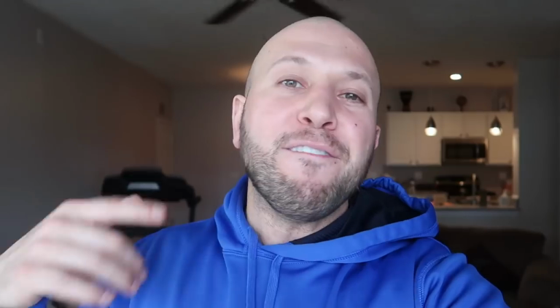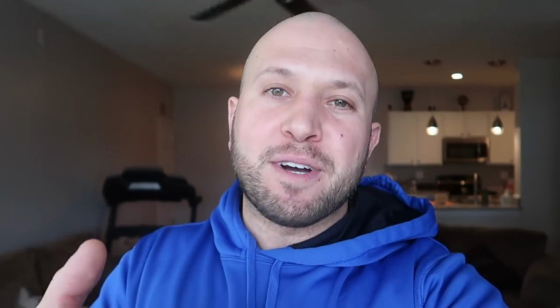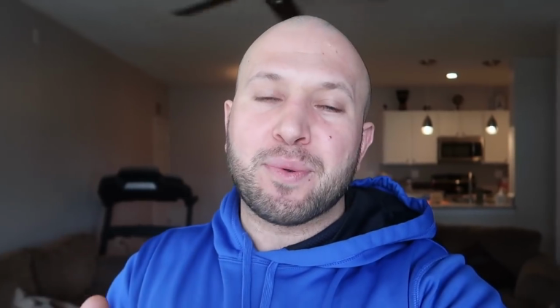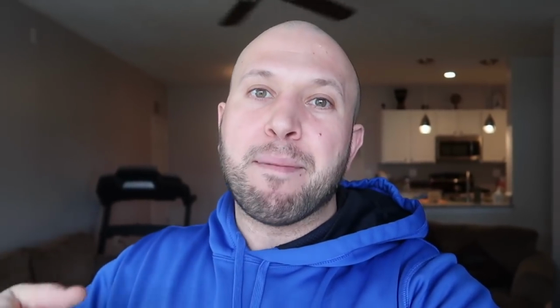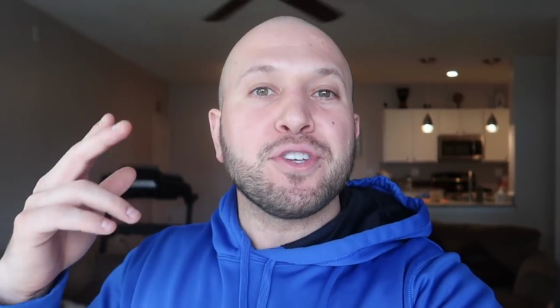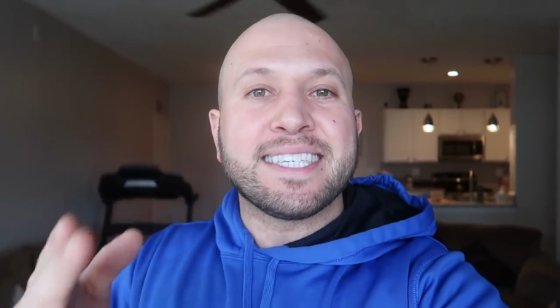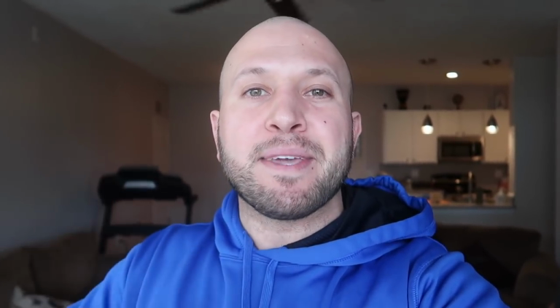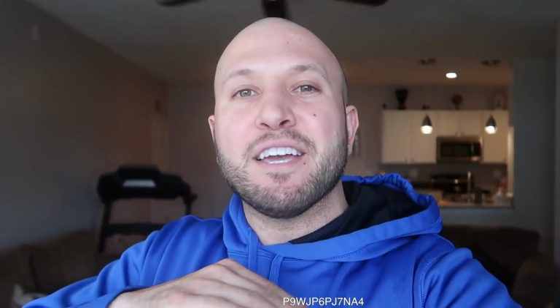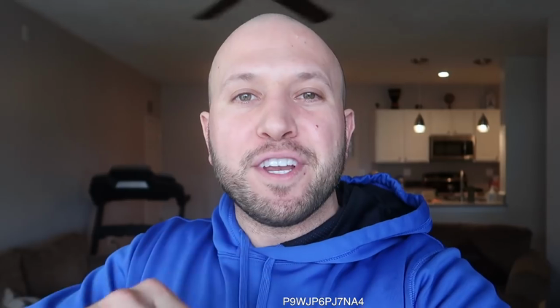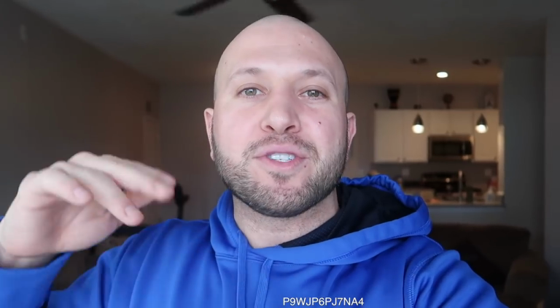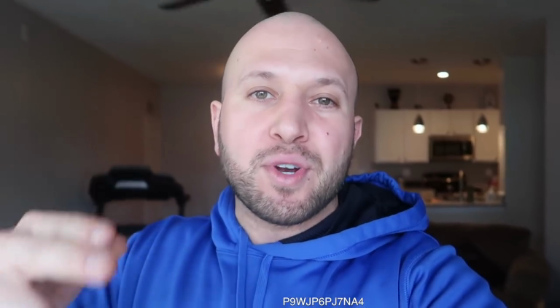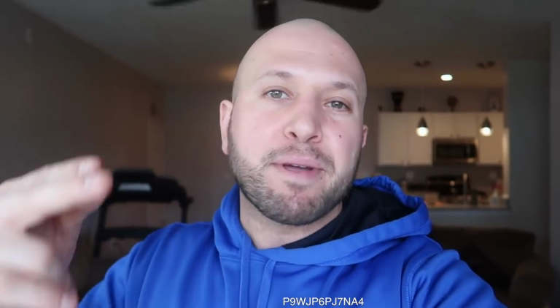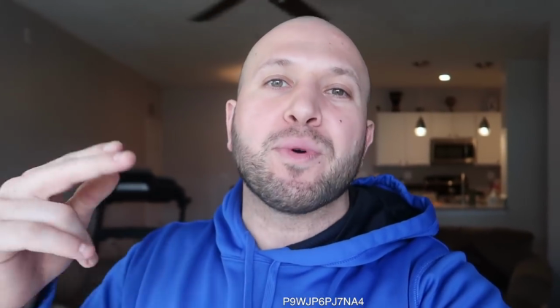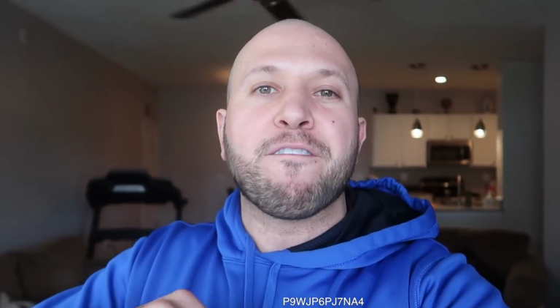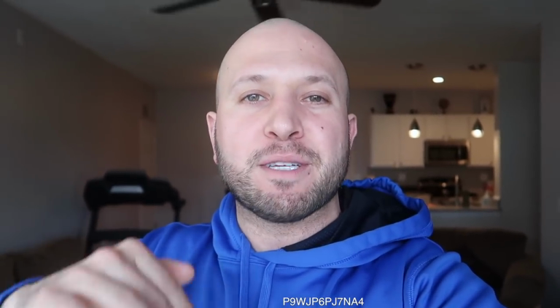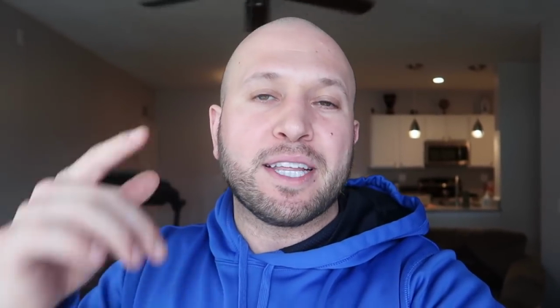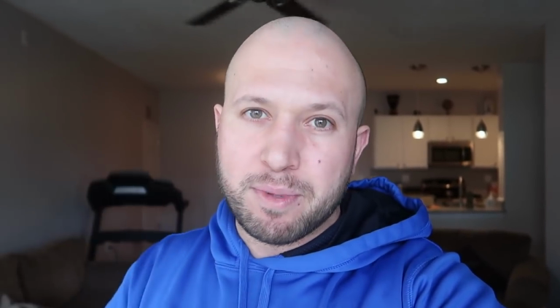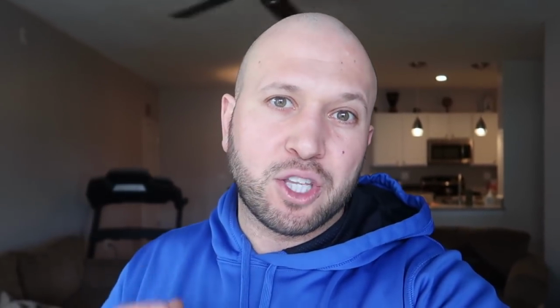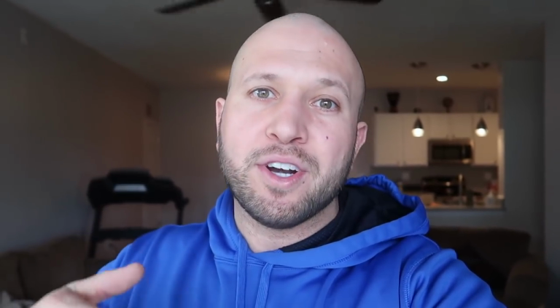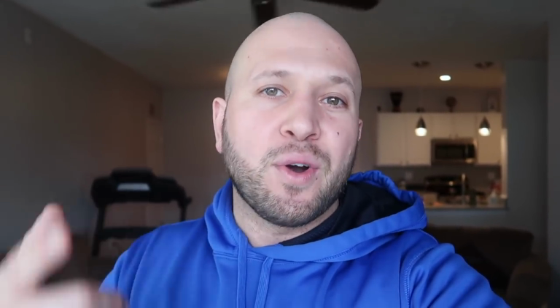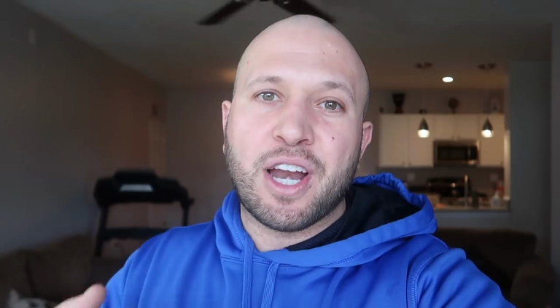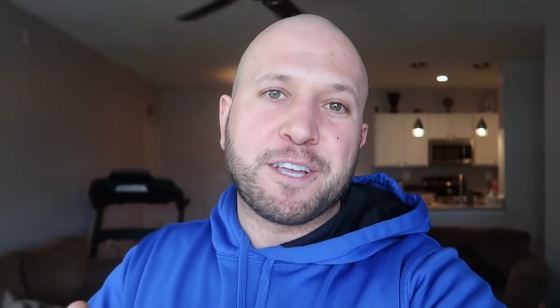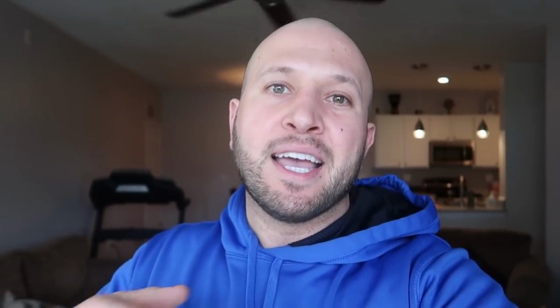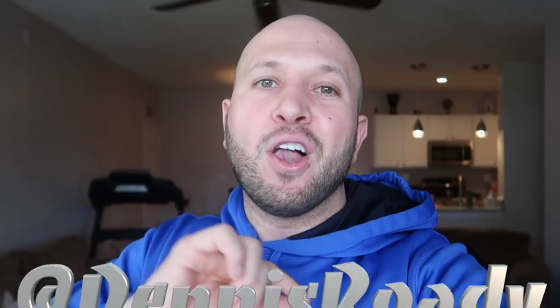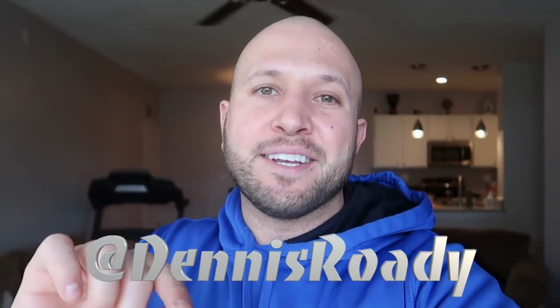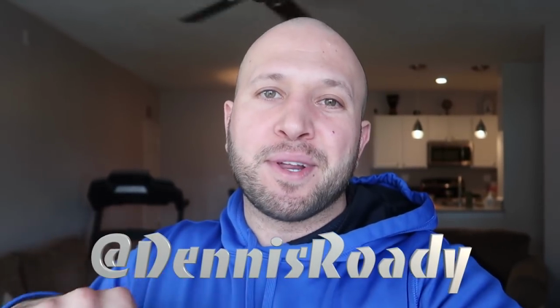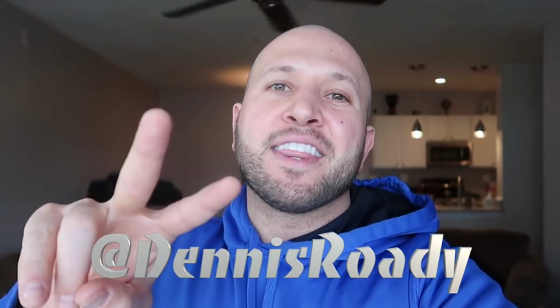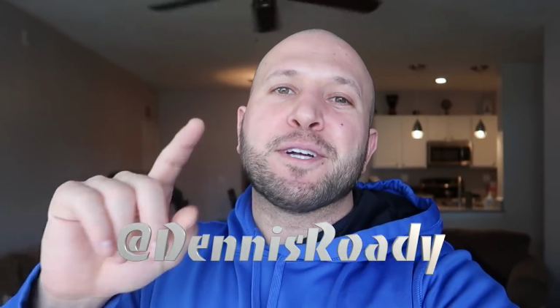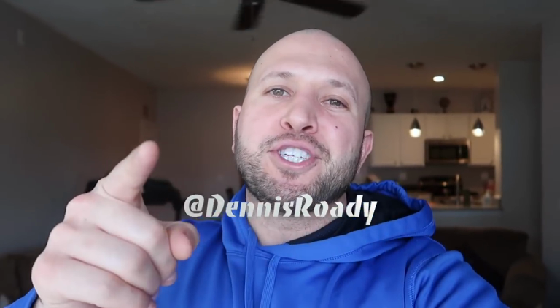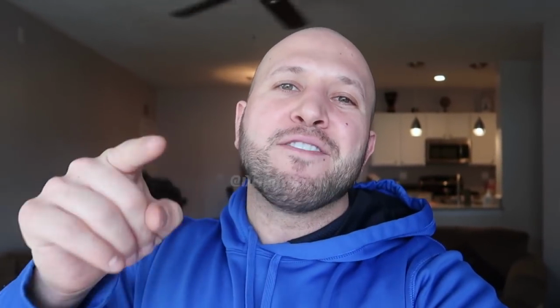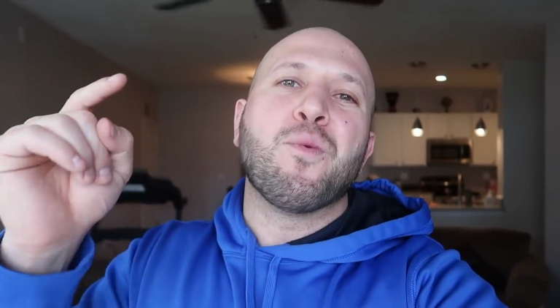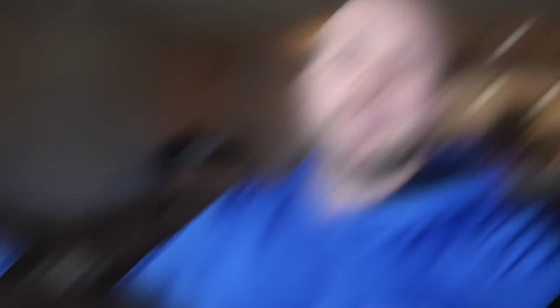If you have my Shock the World app, make sure you DM me any of your videos, tricks, or pictures, or whatever. I'll feature them on my social media like Twitter, Instagram, or Facebook — all at Dennis Rohde. Thanks so much, I appreciate every single one of you.